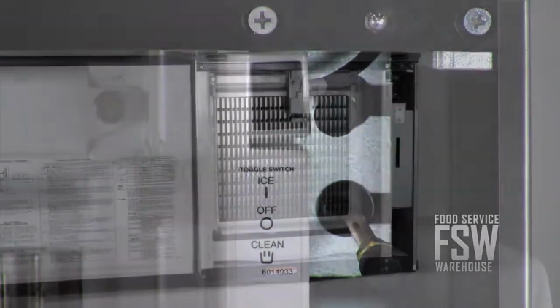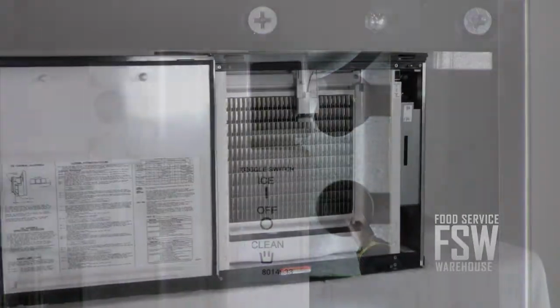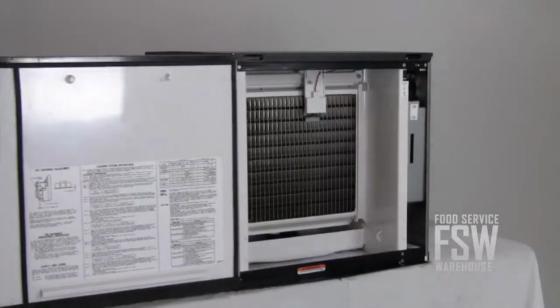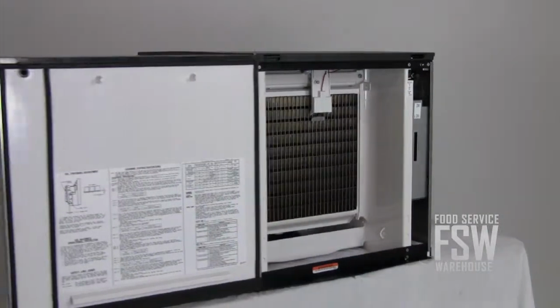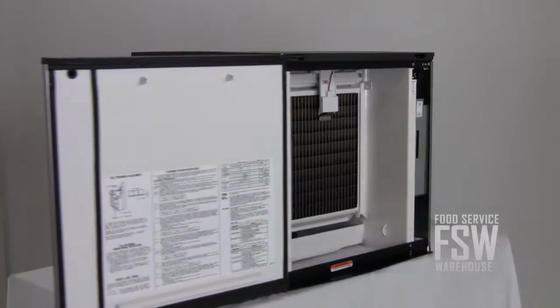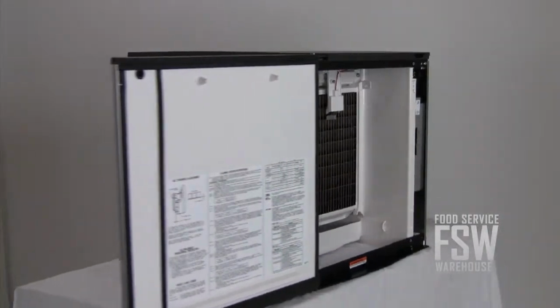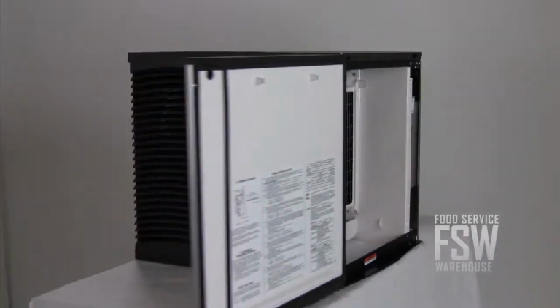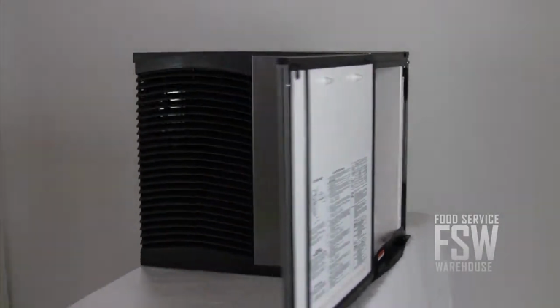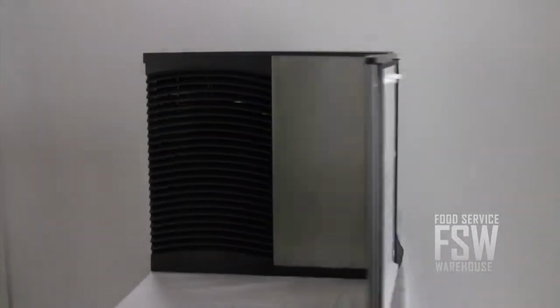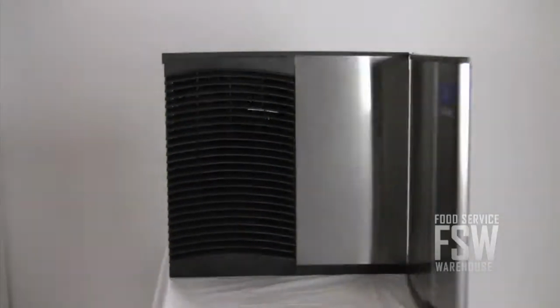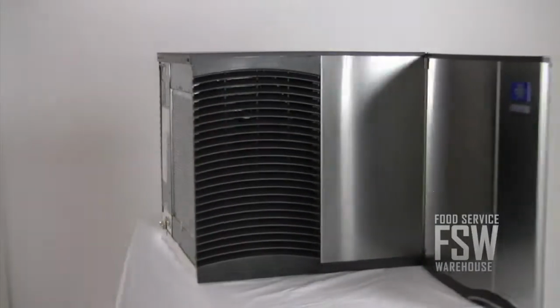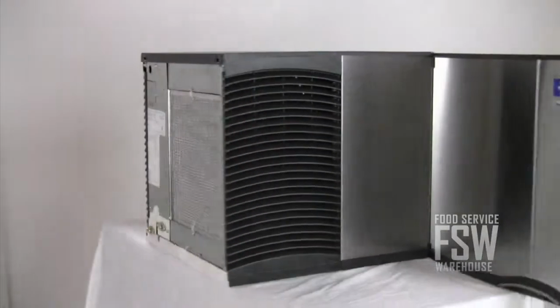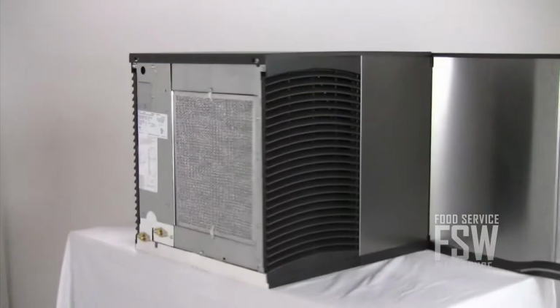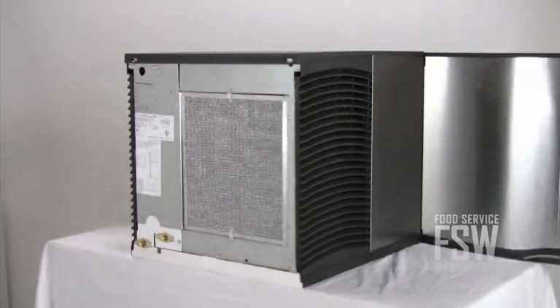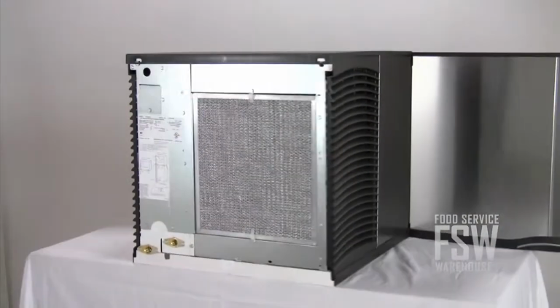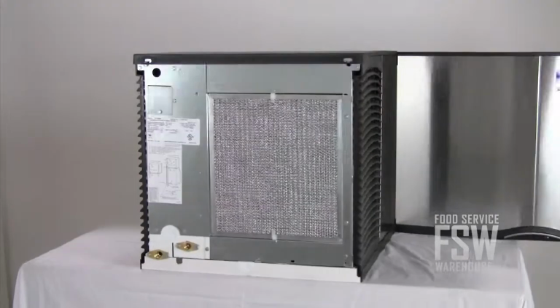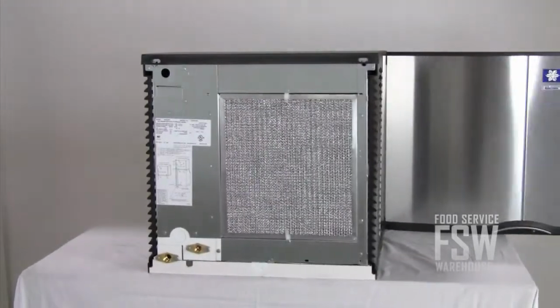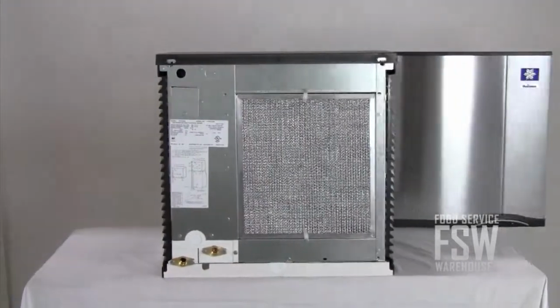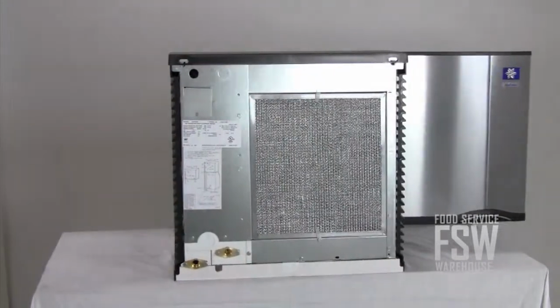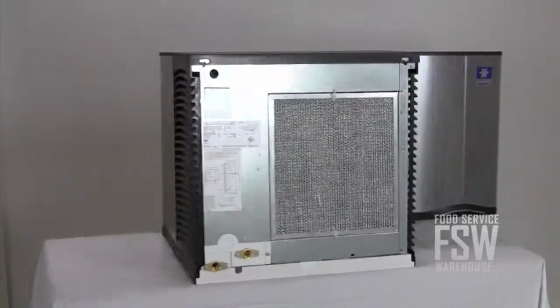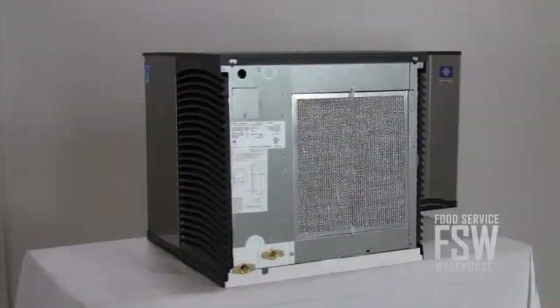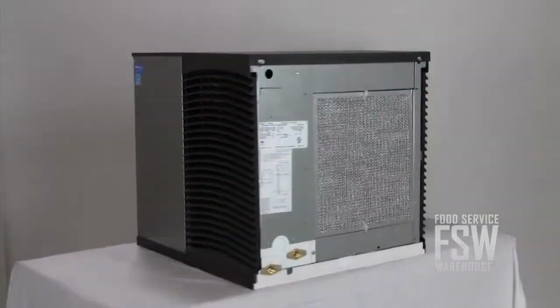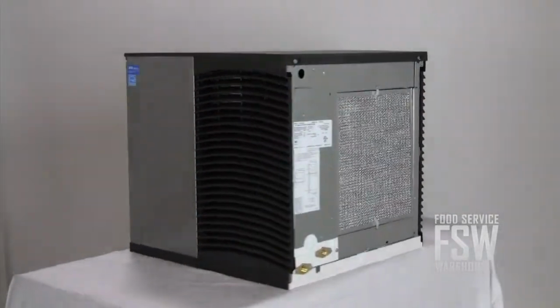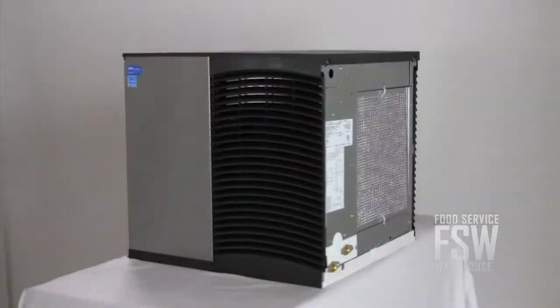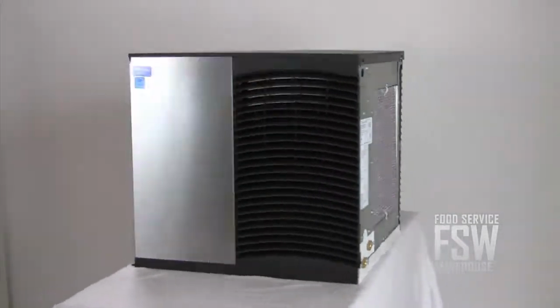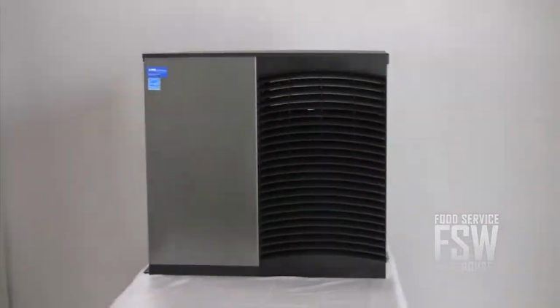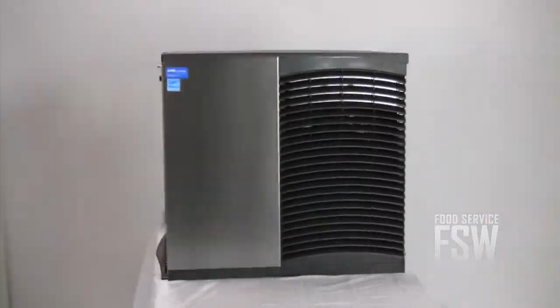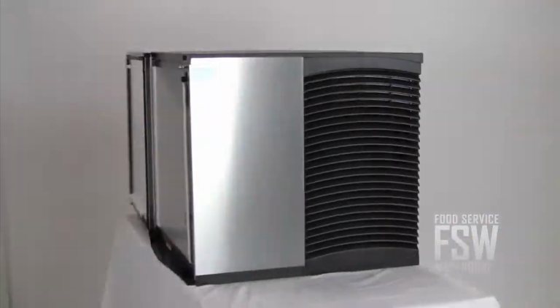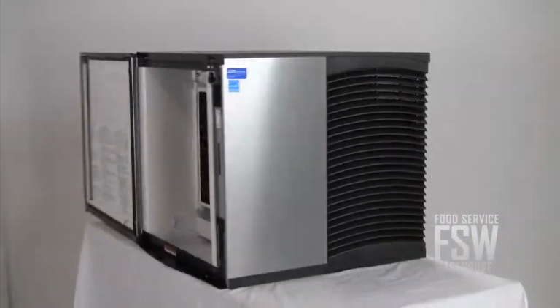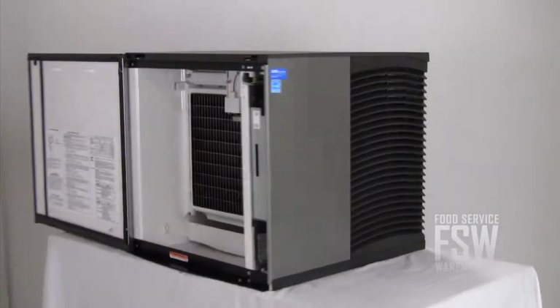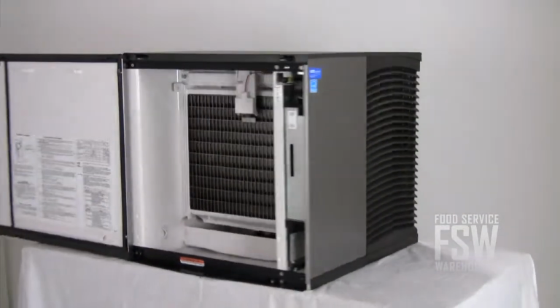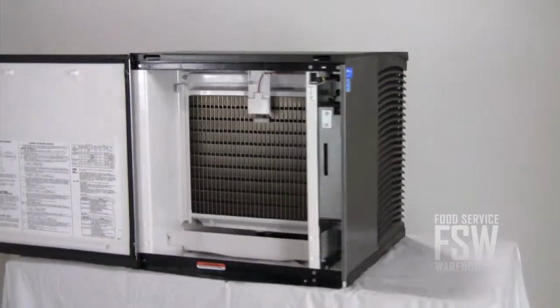This machine has an air-cooled condenser with air vents on the sides and rear that provide ventilation to the filter. Air-cooled machines are generally inexpensive to operate and easy to install.